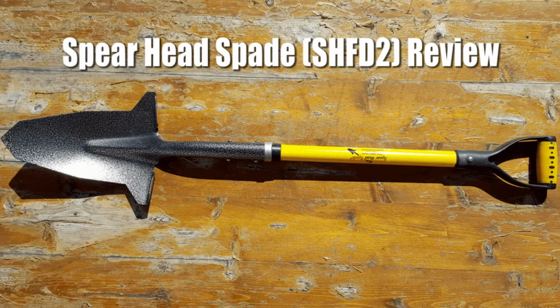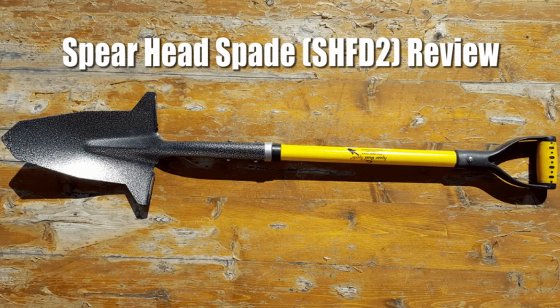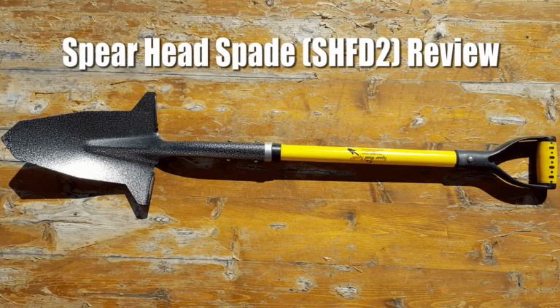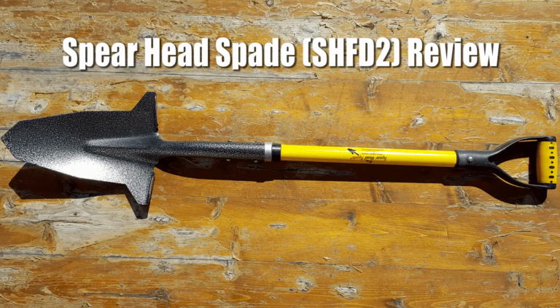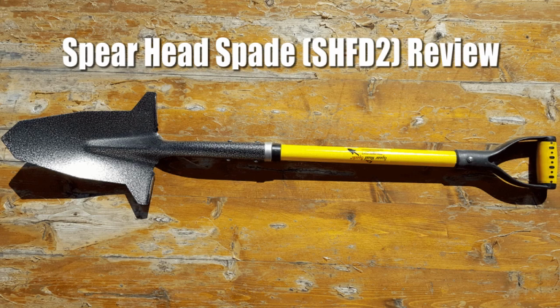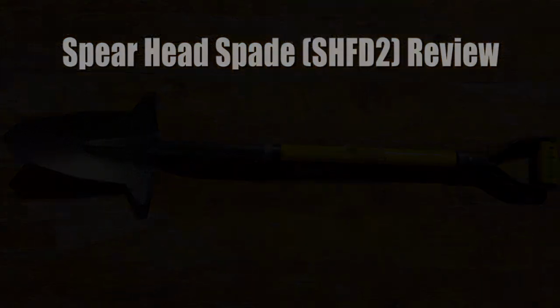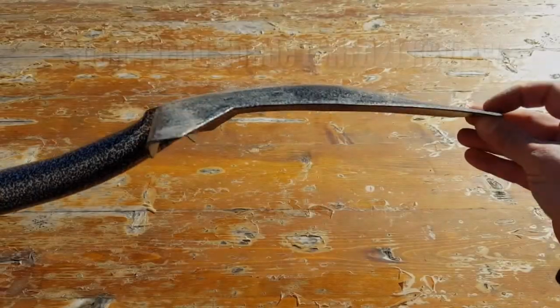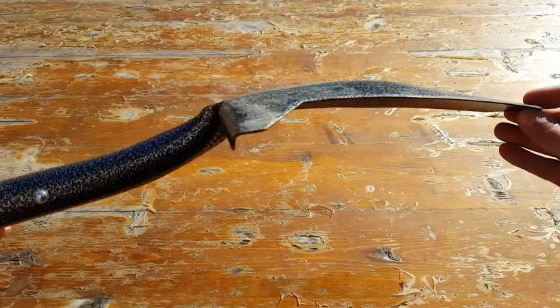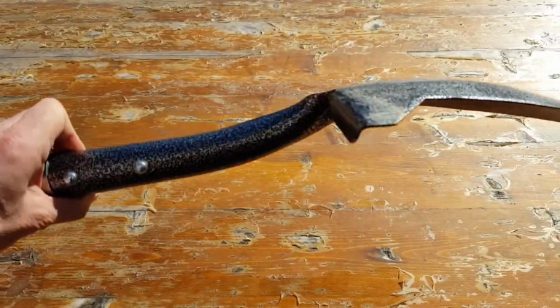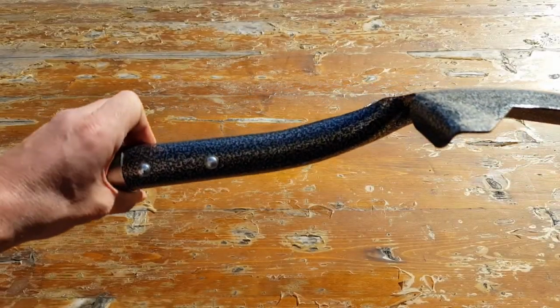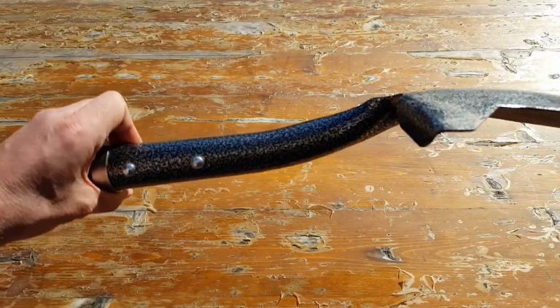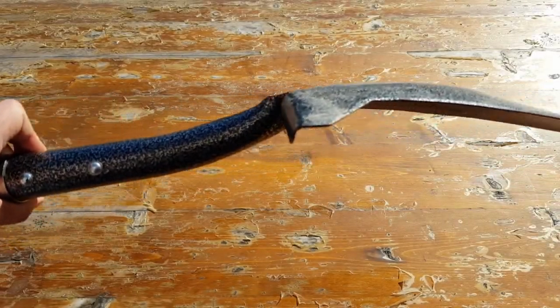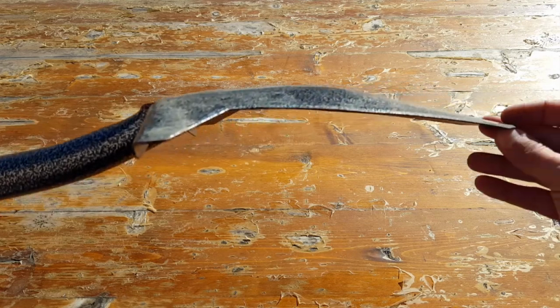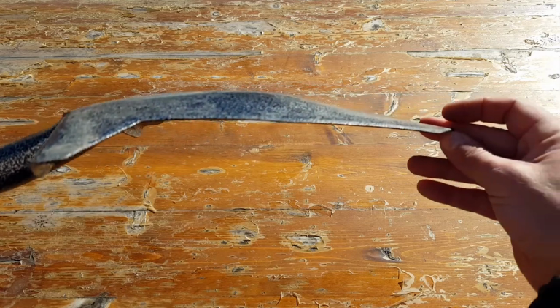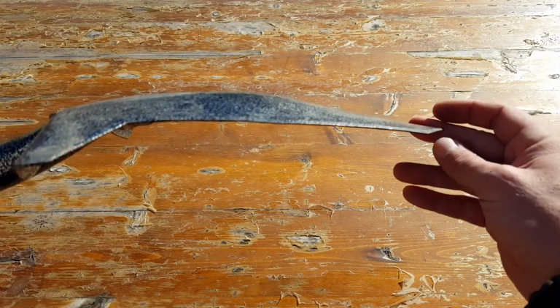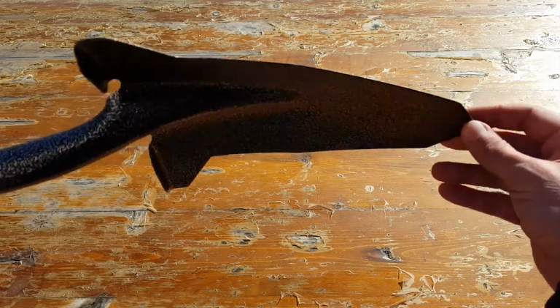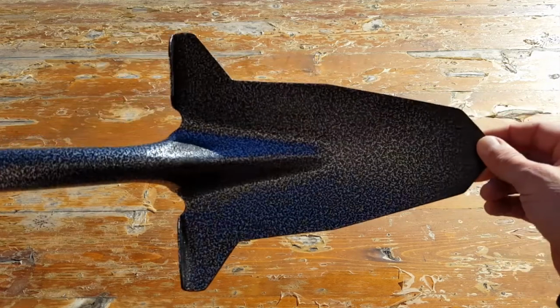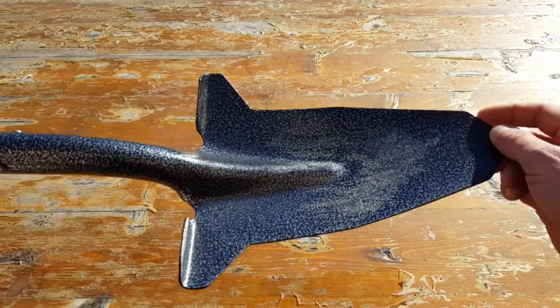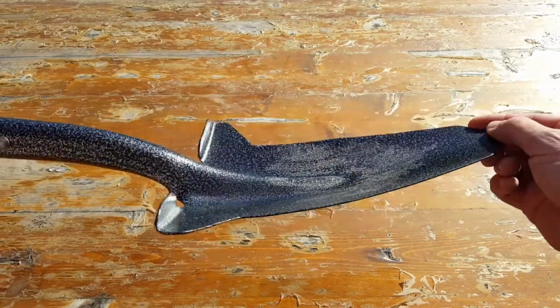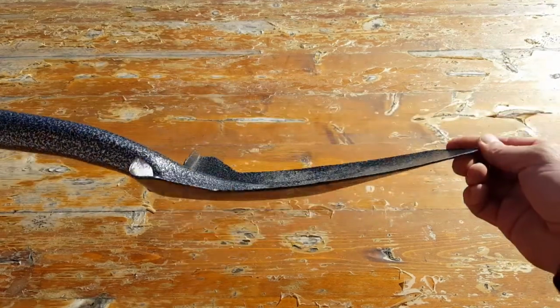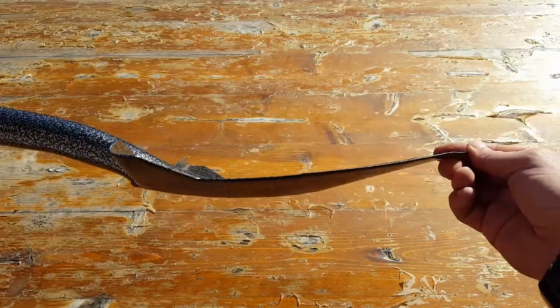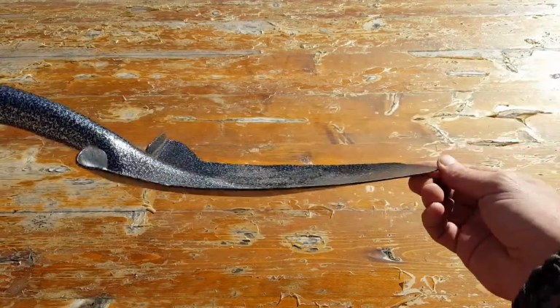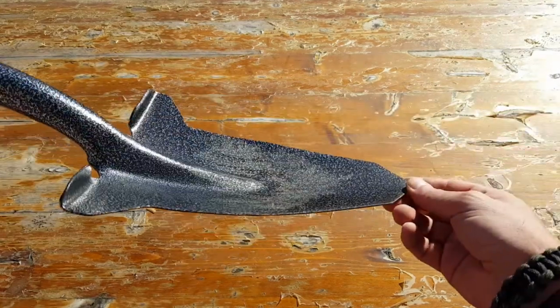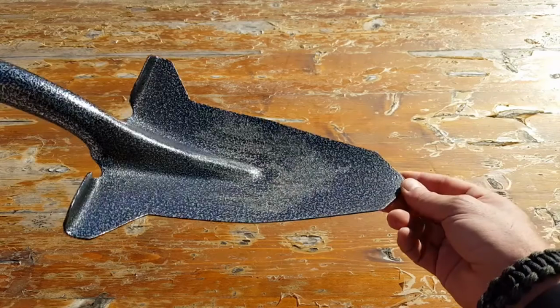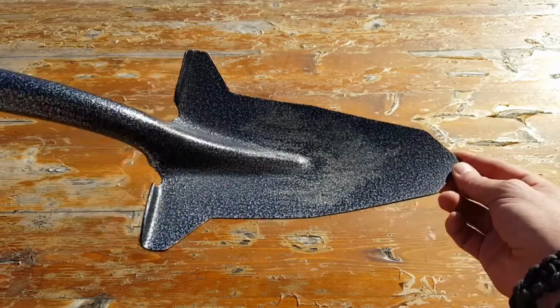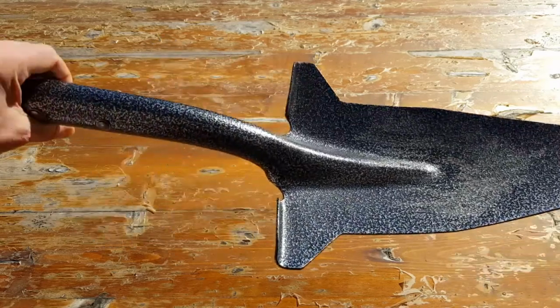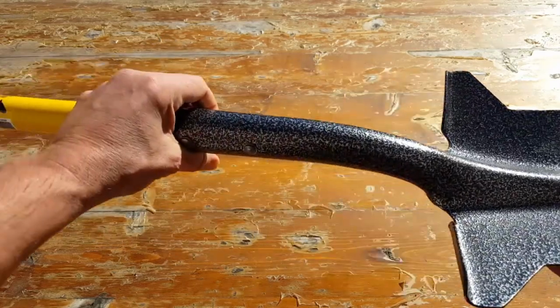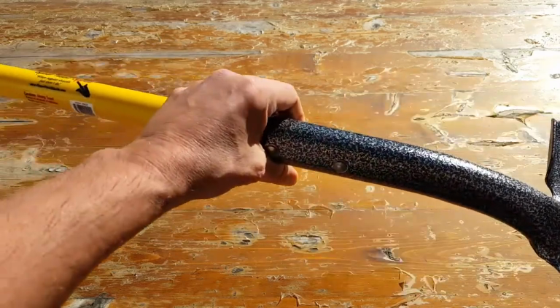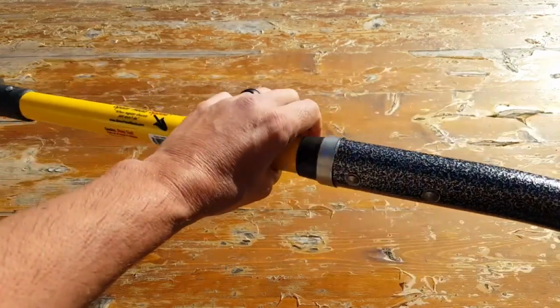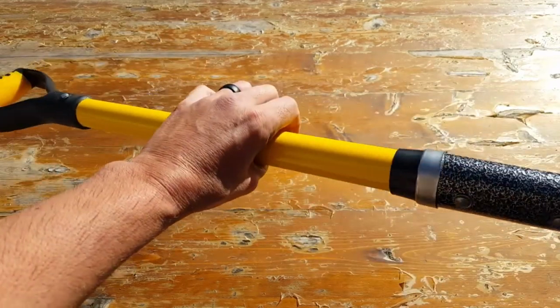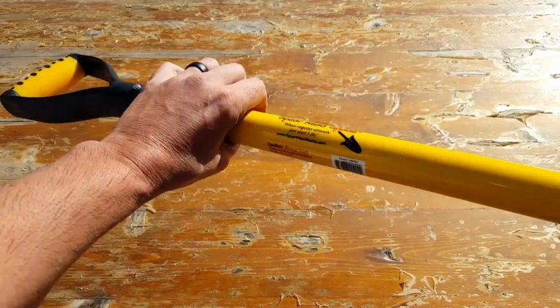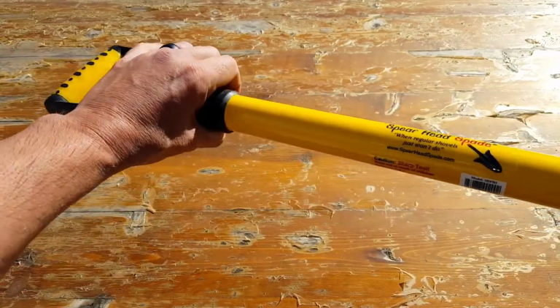This is billed as a gardening tool, but to be perfectly honest with you, I find that it's great when utilized as an entrenching tool in the field at base camp — anything from digging latrines to digging out fire pits.